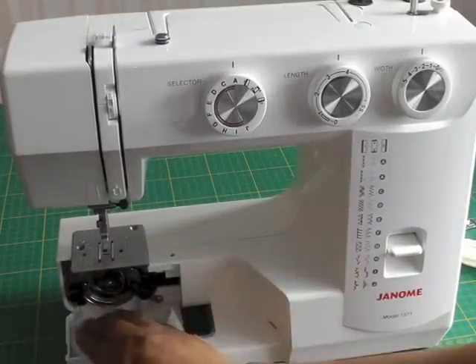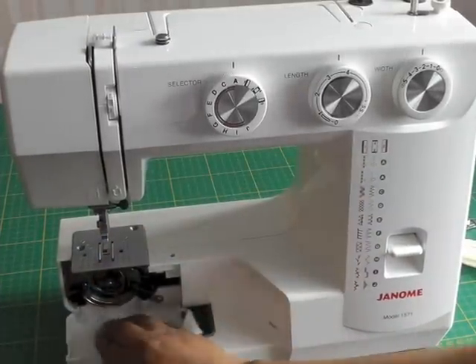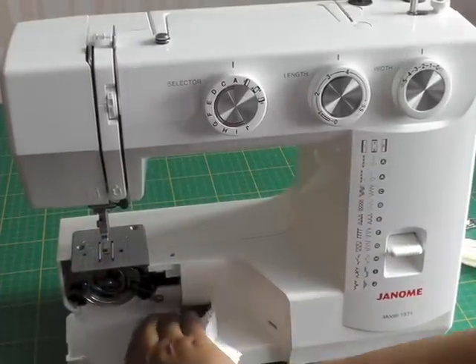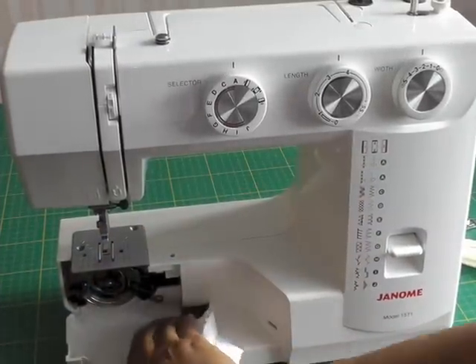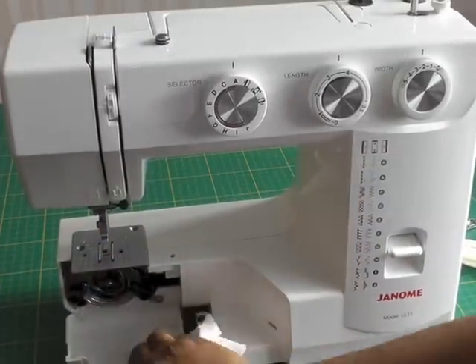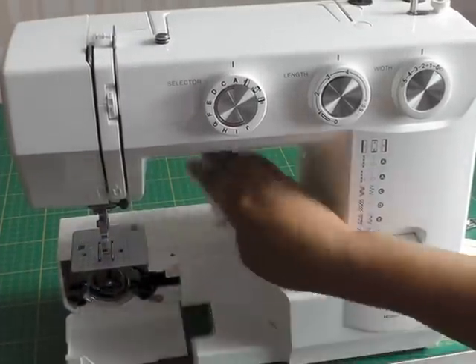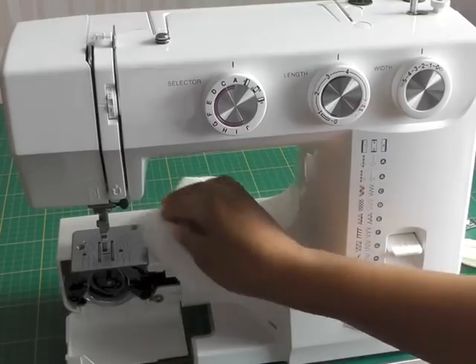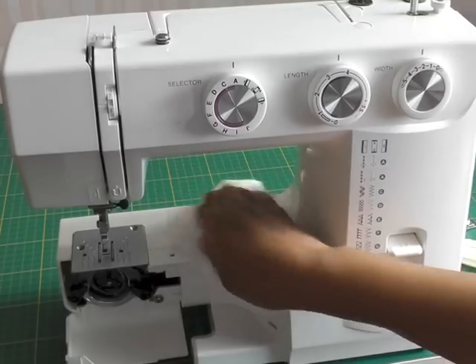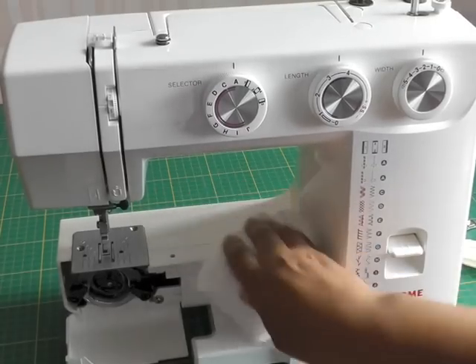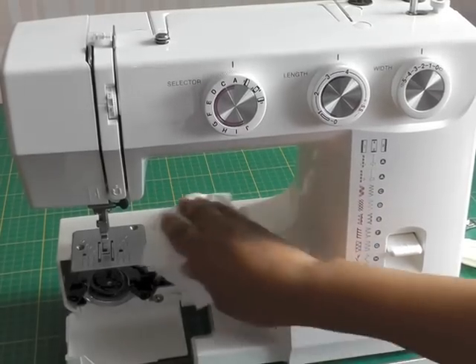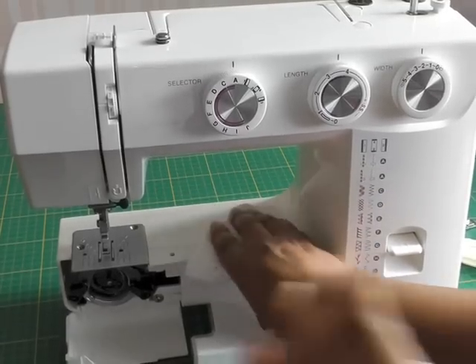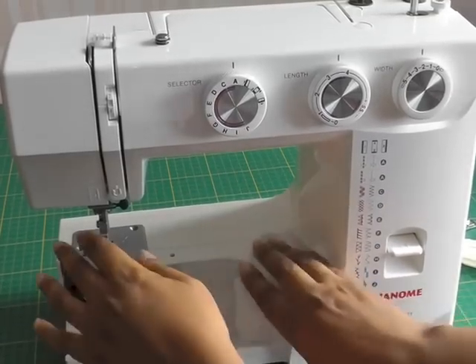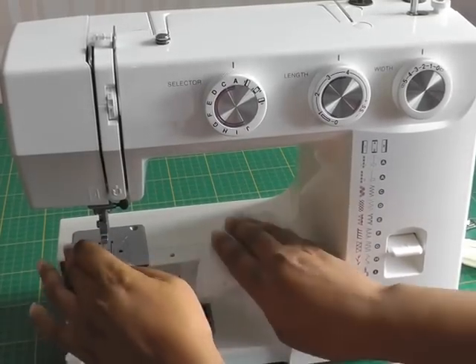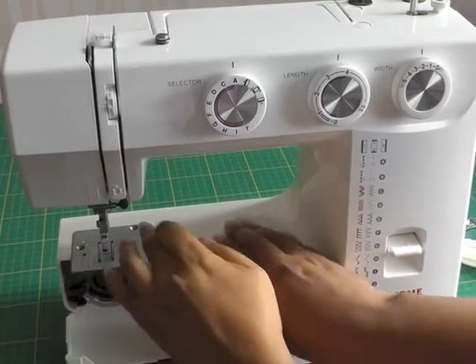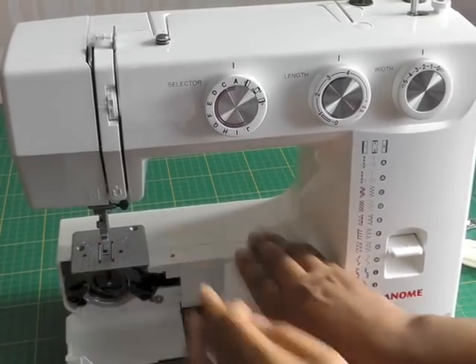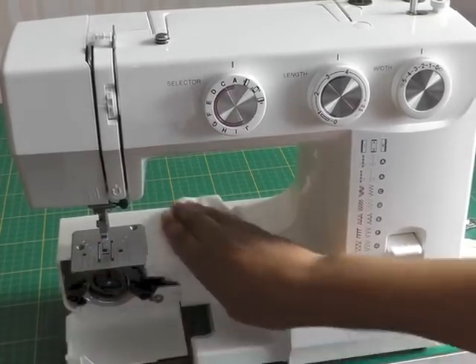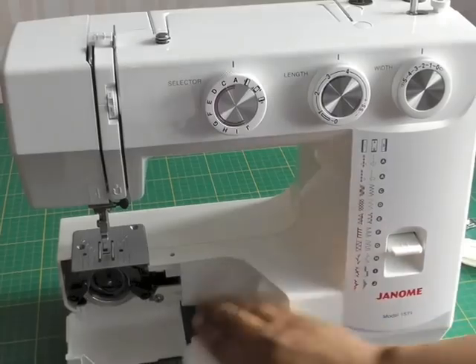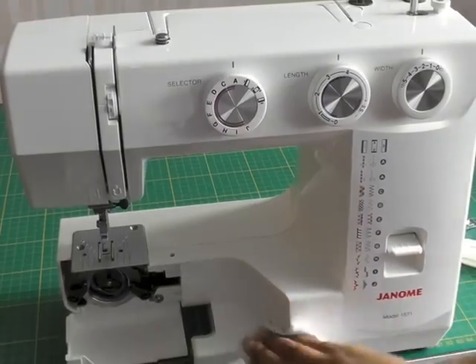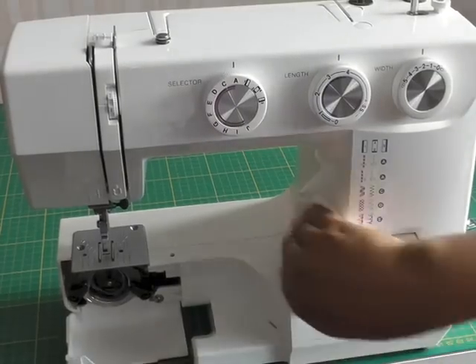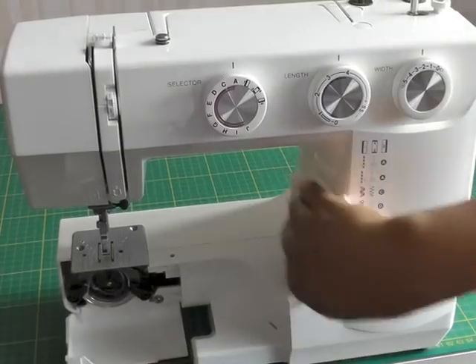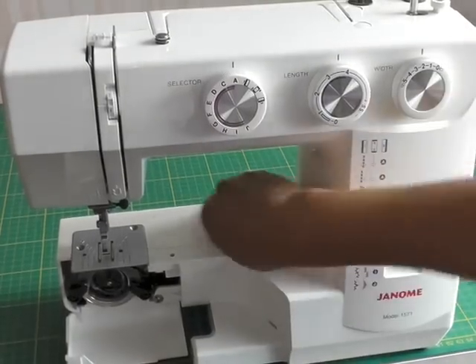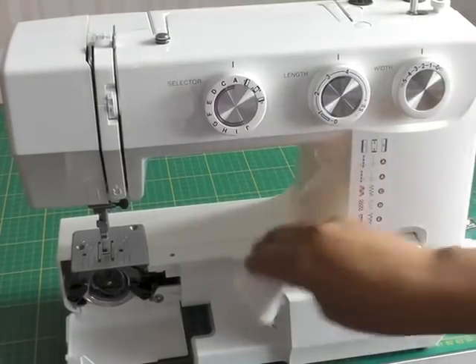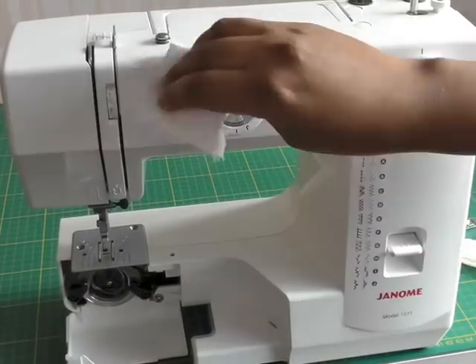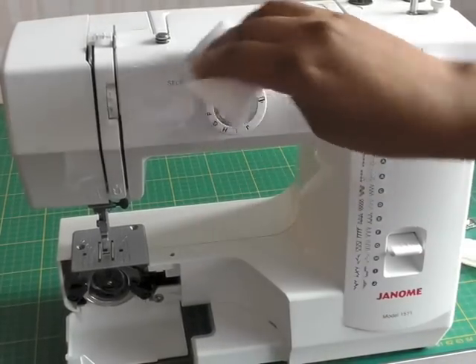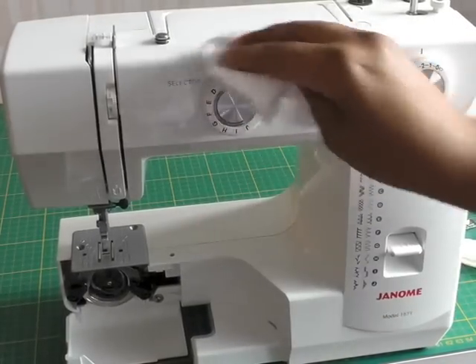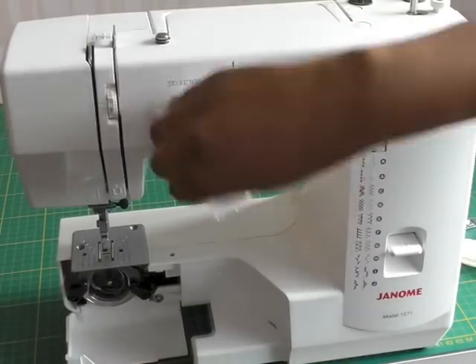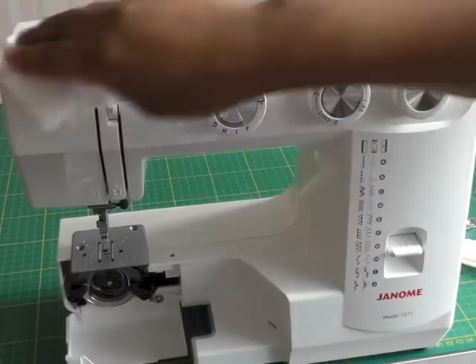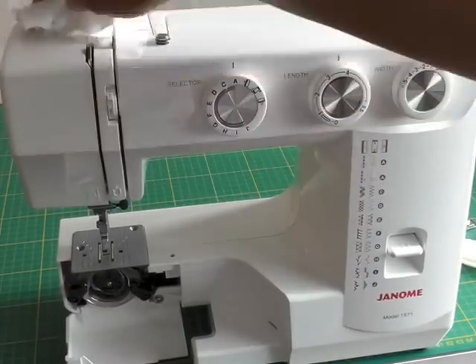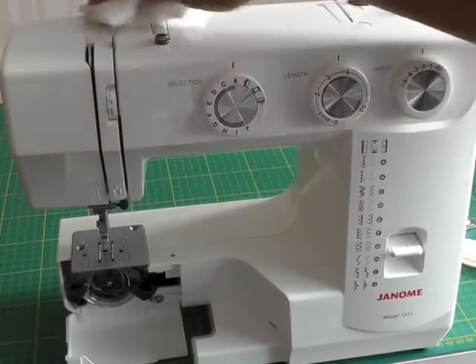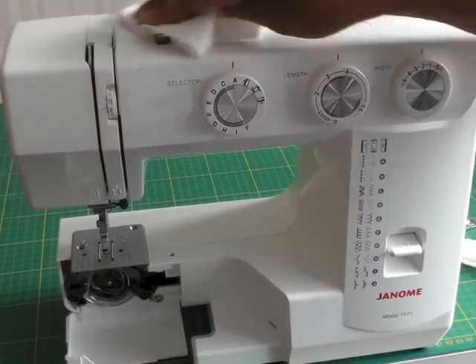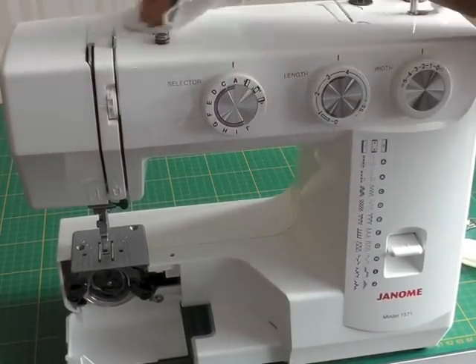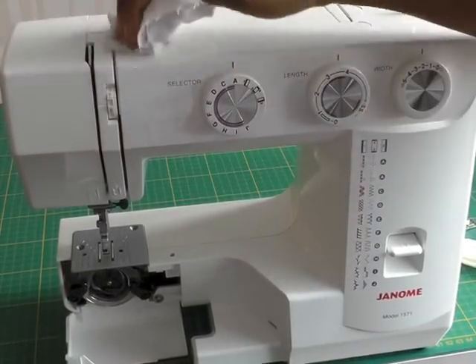Then just a general clean of your sewing machine. You just need to put the screws back in there and give it a general clean, and then you're ready to go.